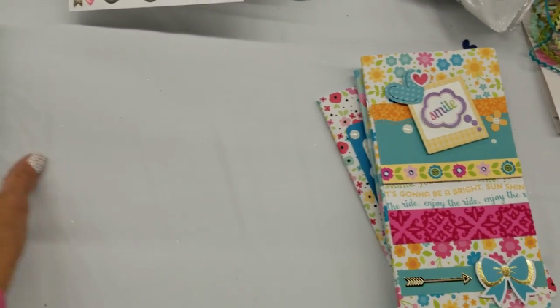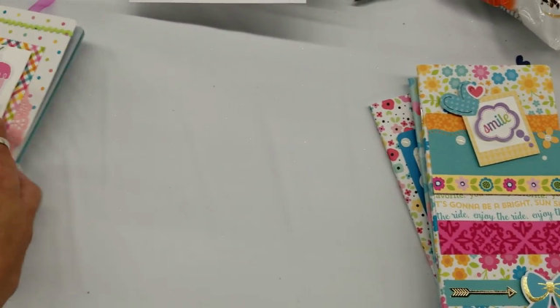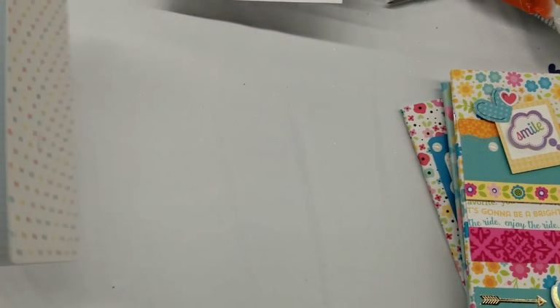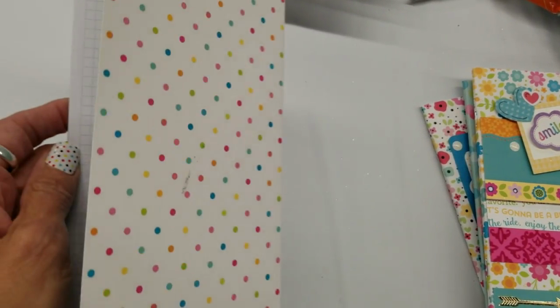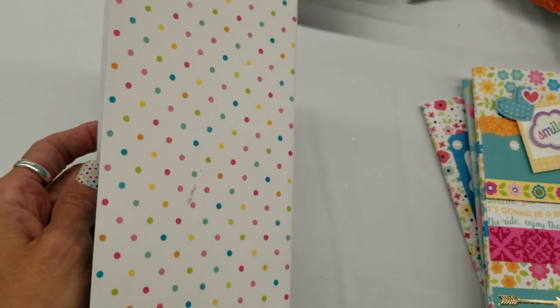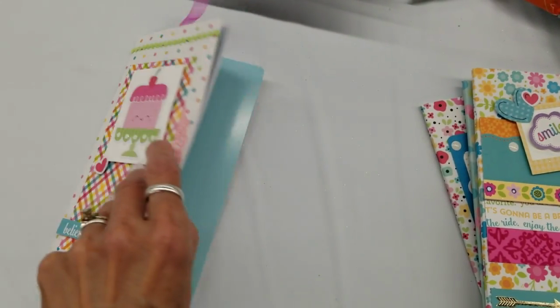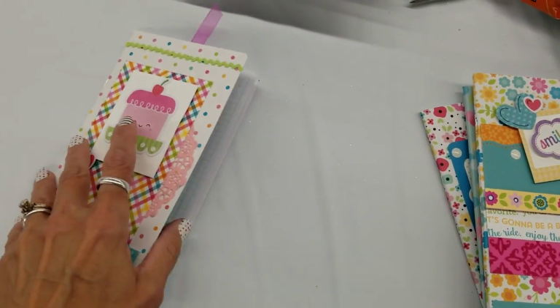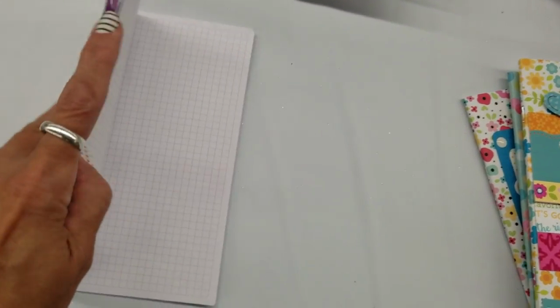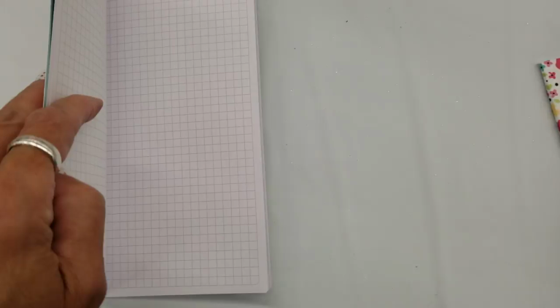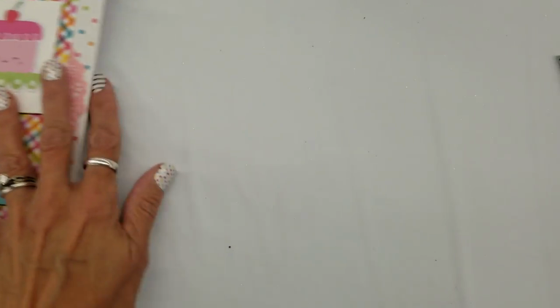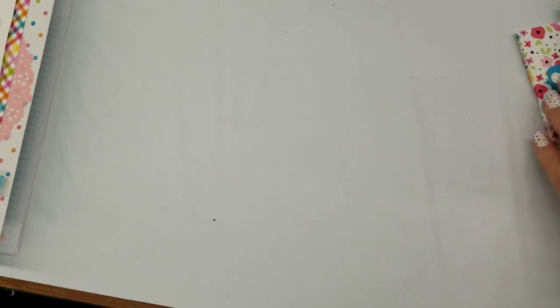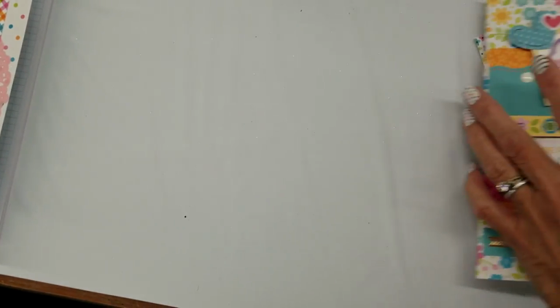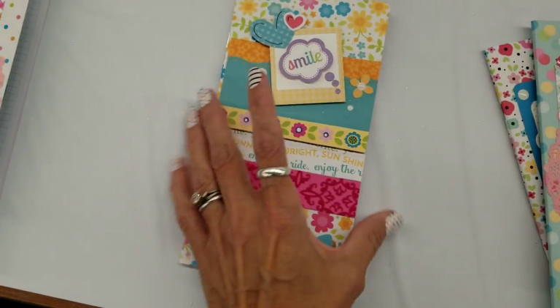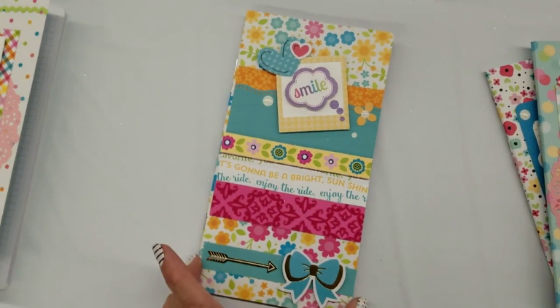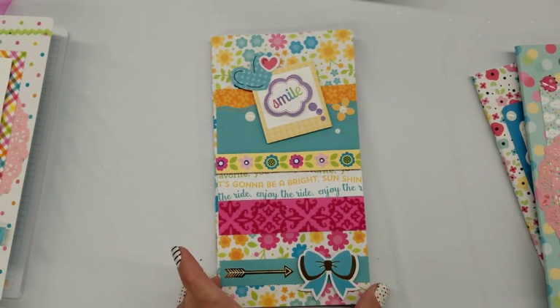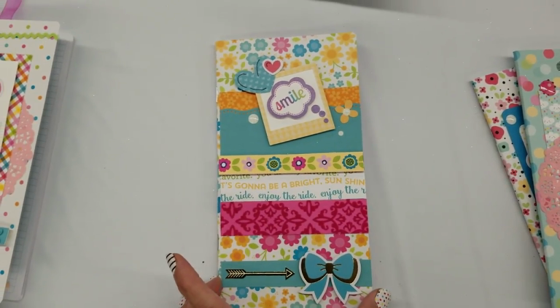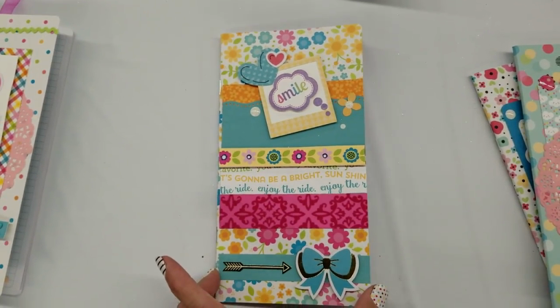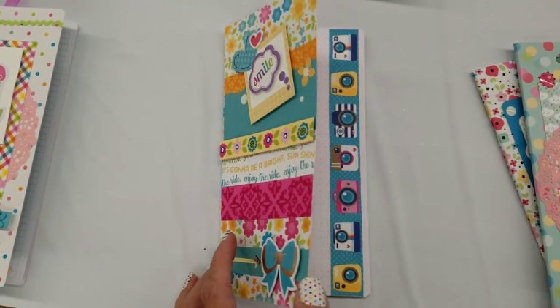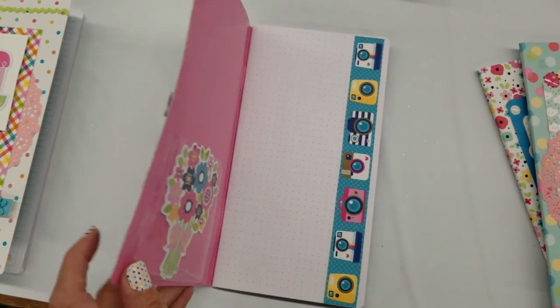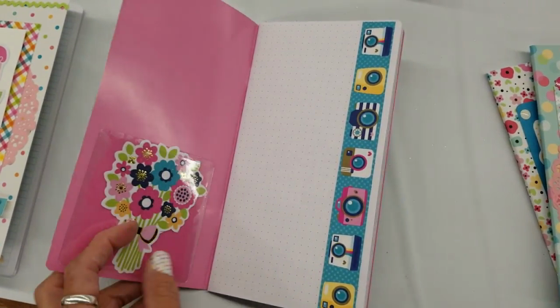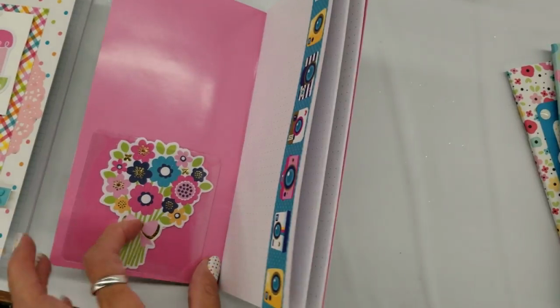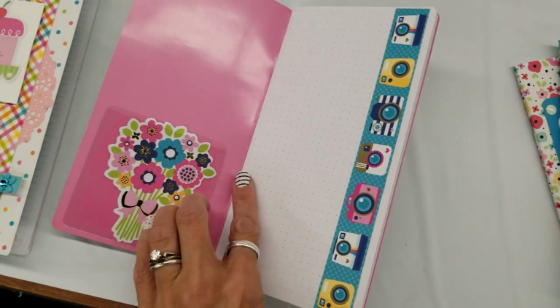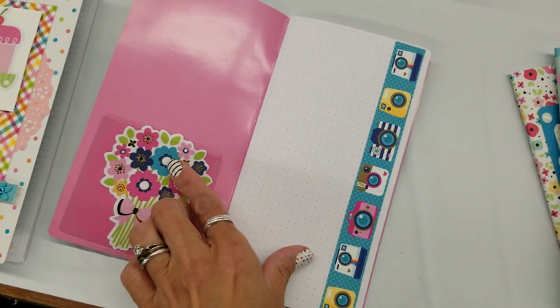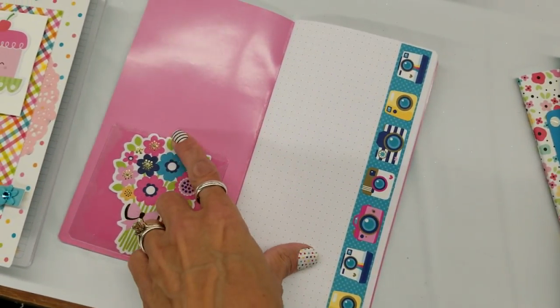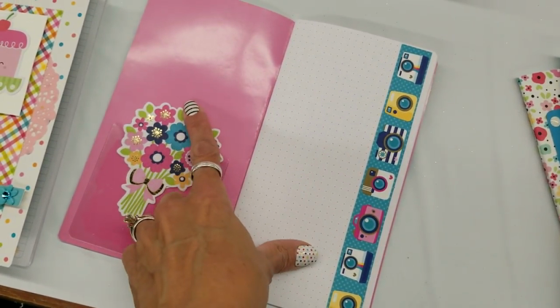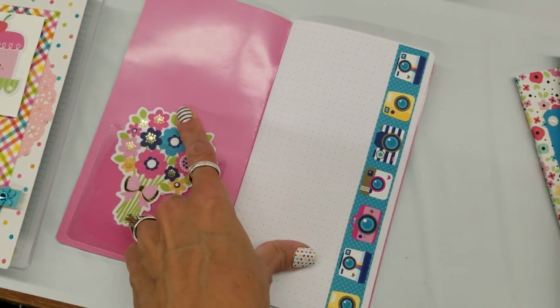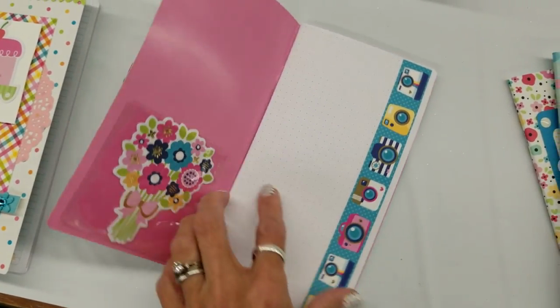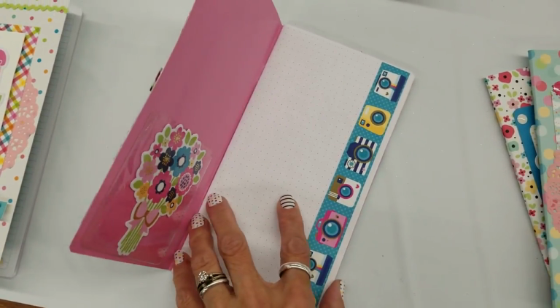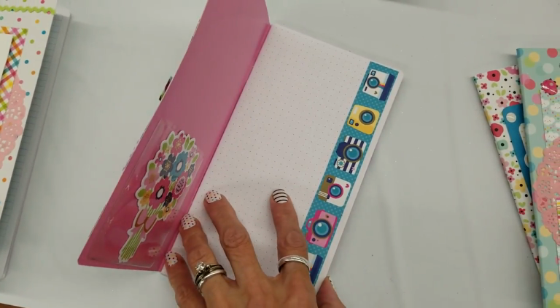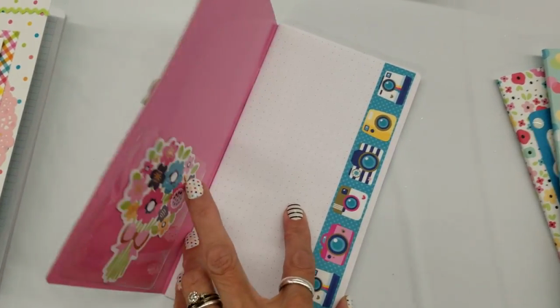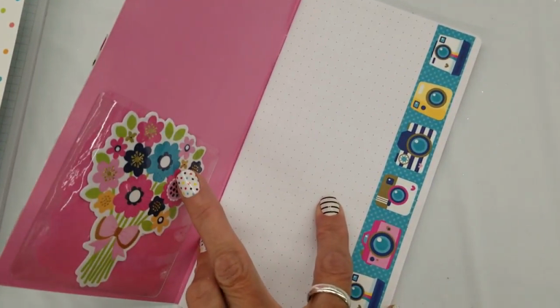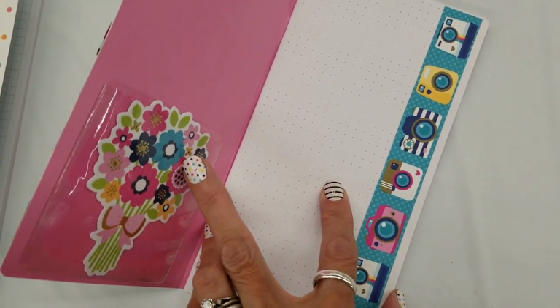And I should show you the back. Oh, and this one is the grid paper. Number two — this is a clear pocket so this comes out. Hard to do this one-handed. And this is the dot paper.